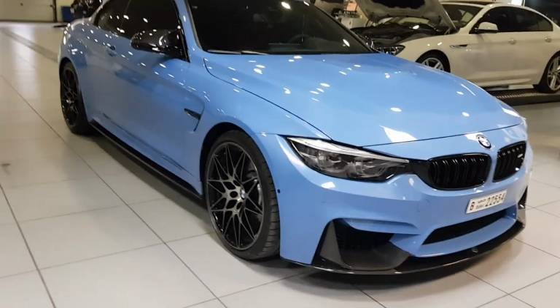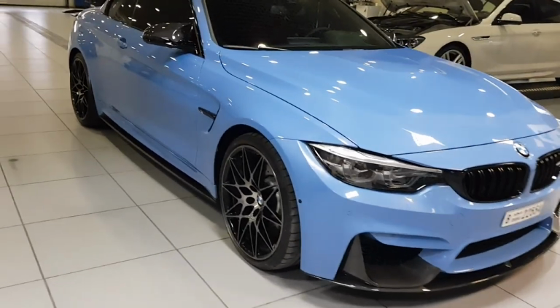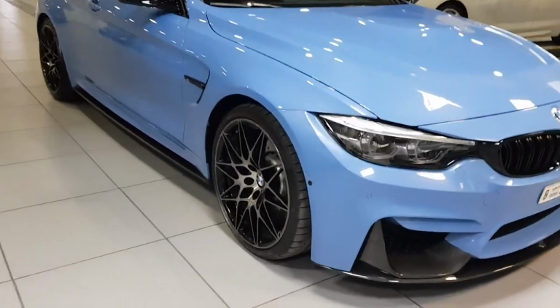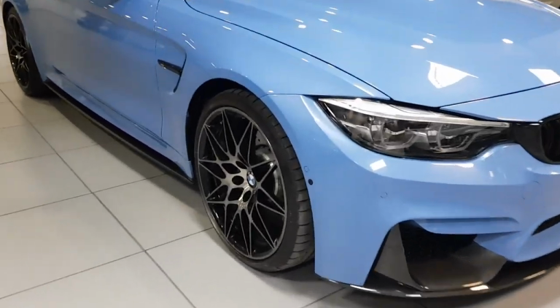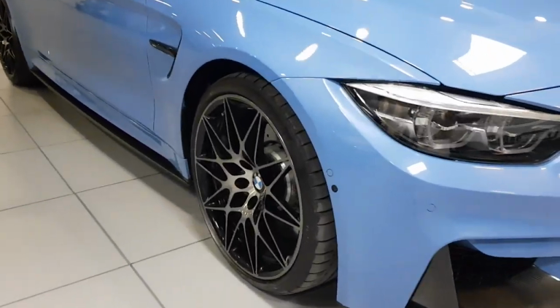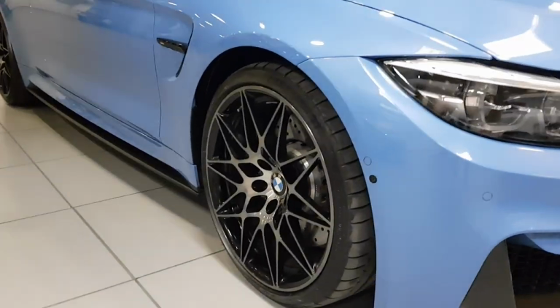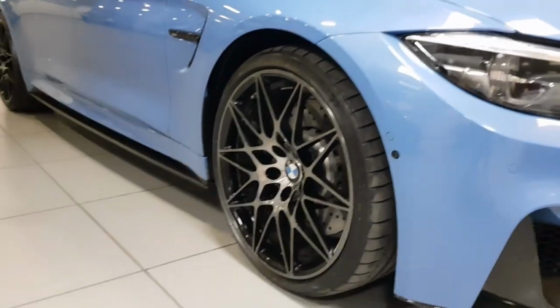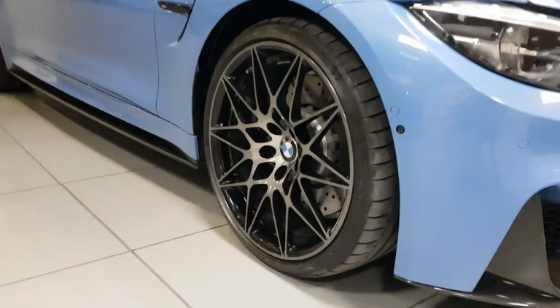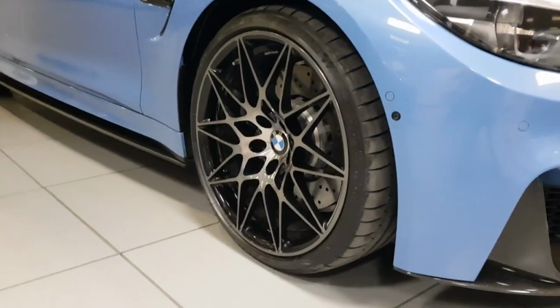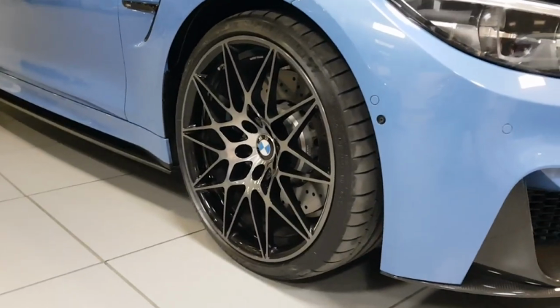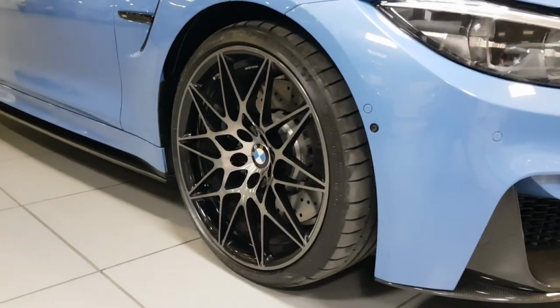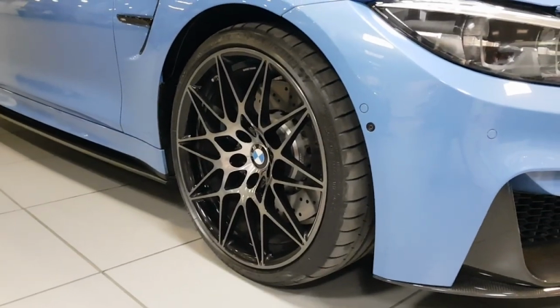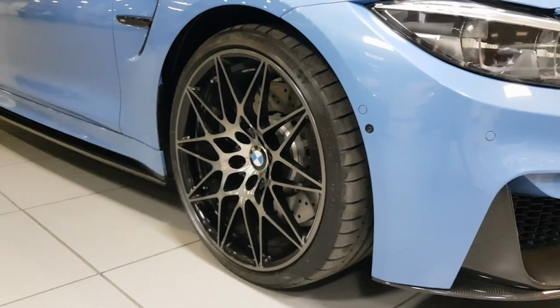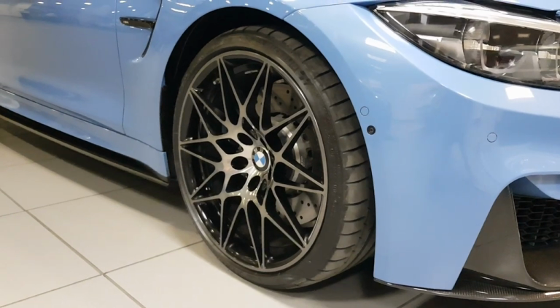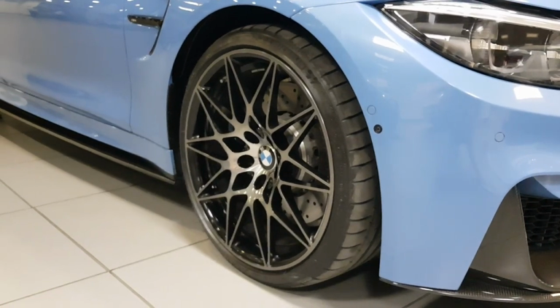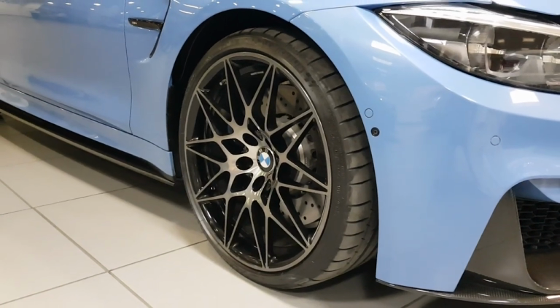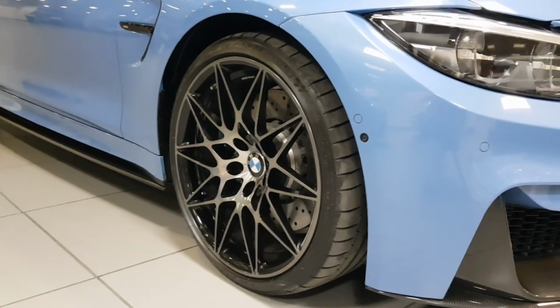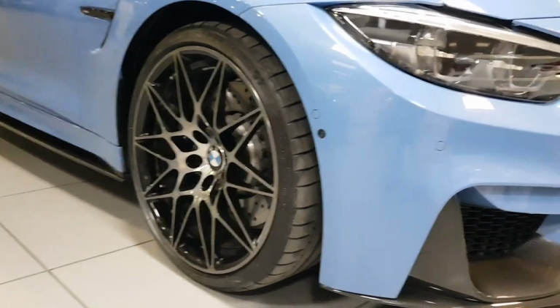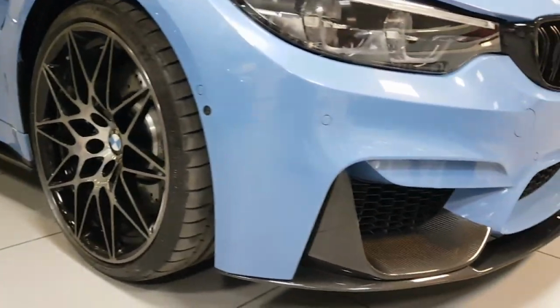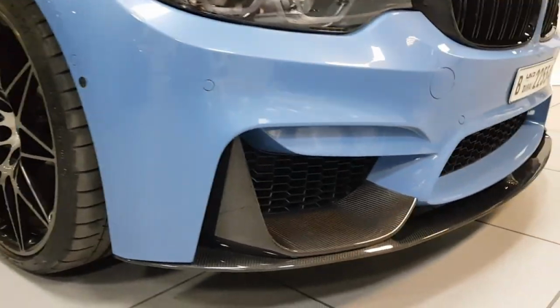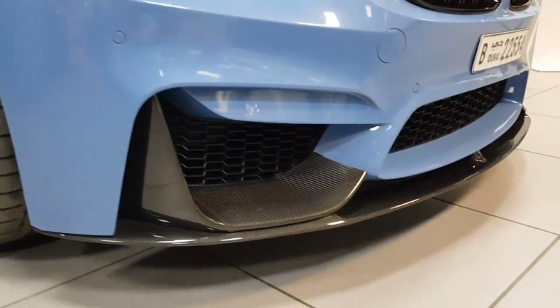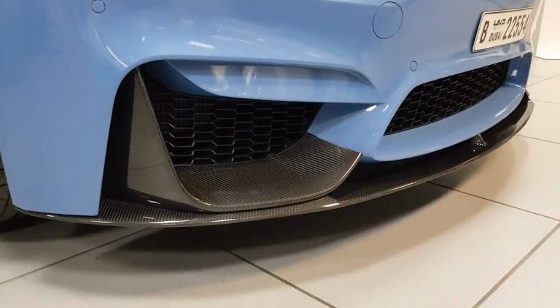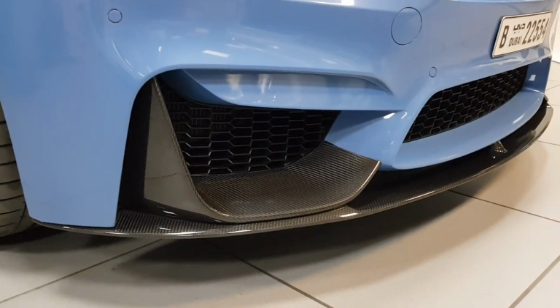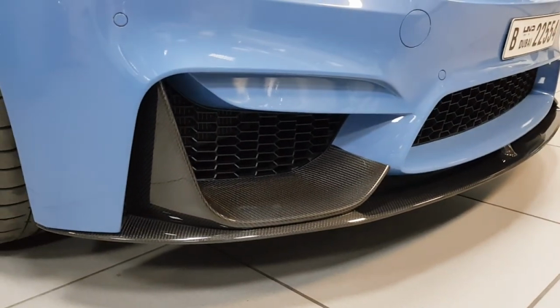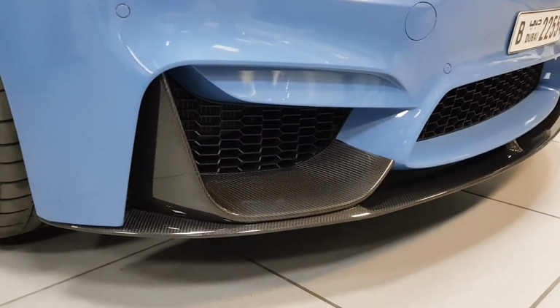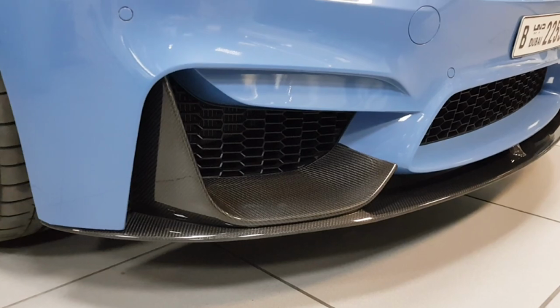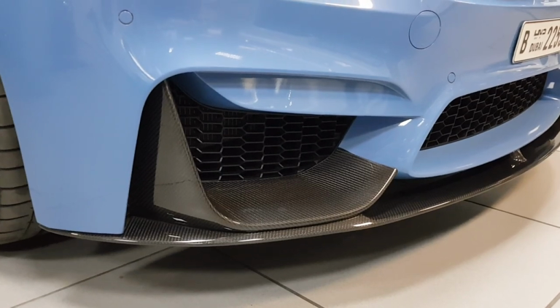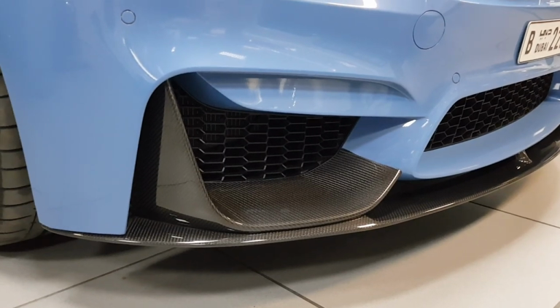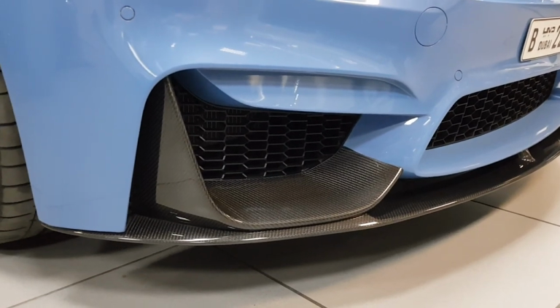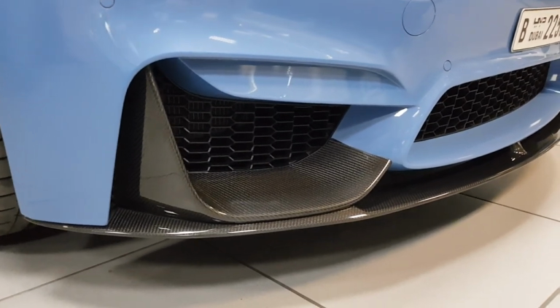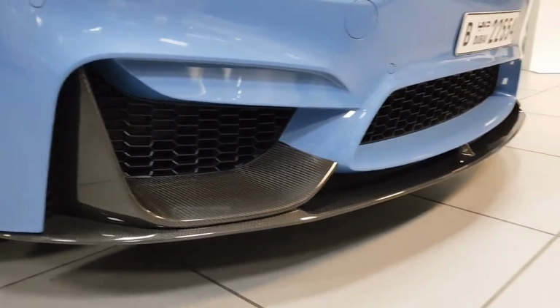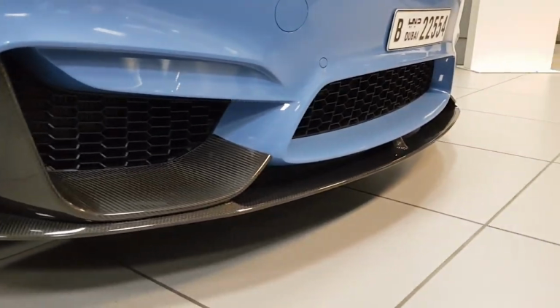Here are your black style 666 M competition wheels, and we've got the carbon fiber splitter and the diffuser.